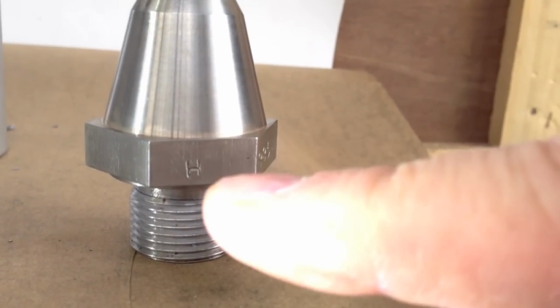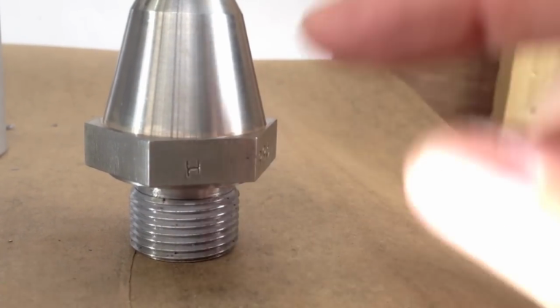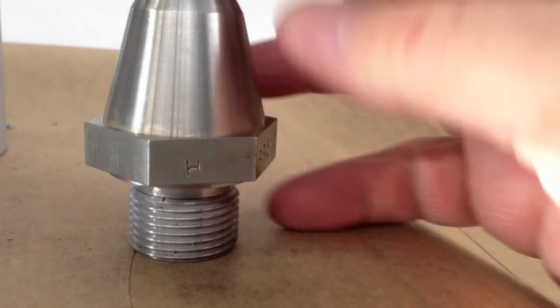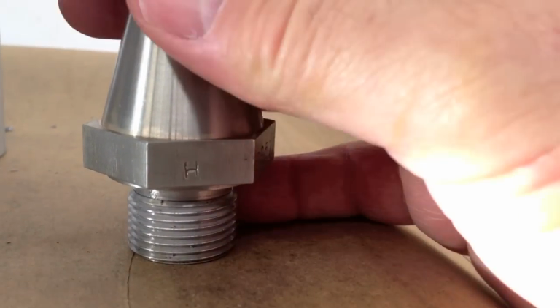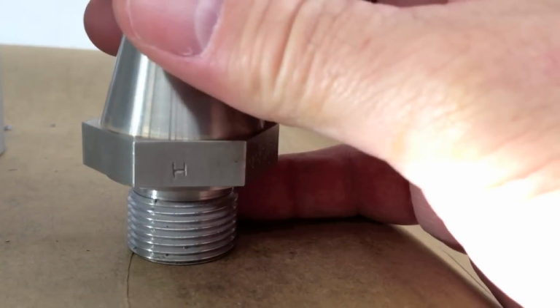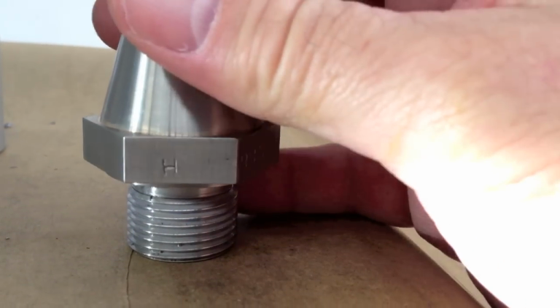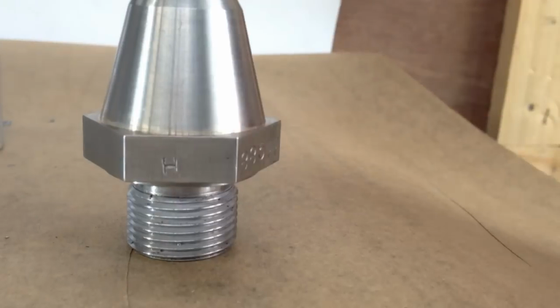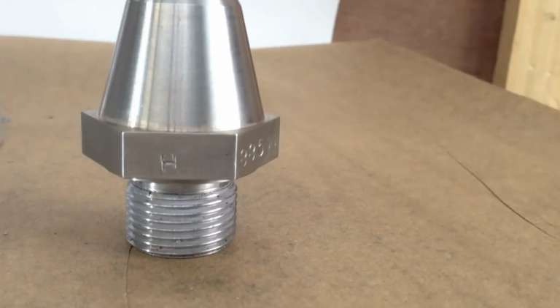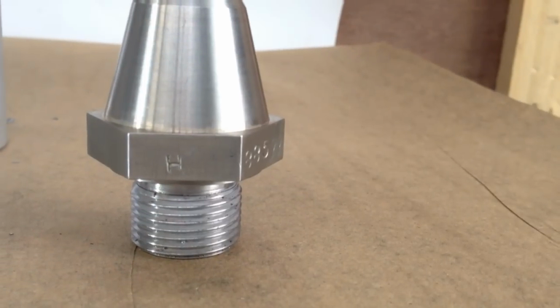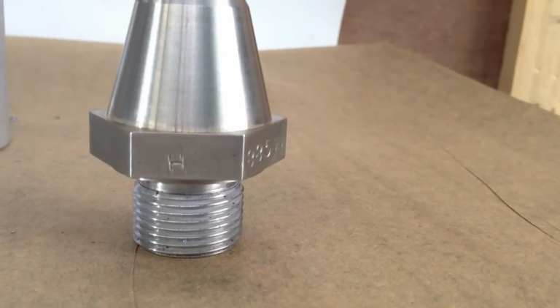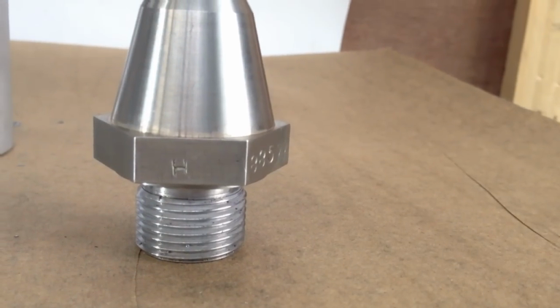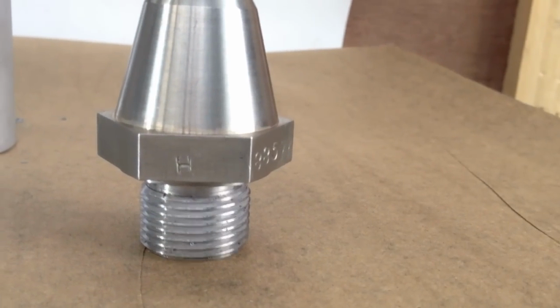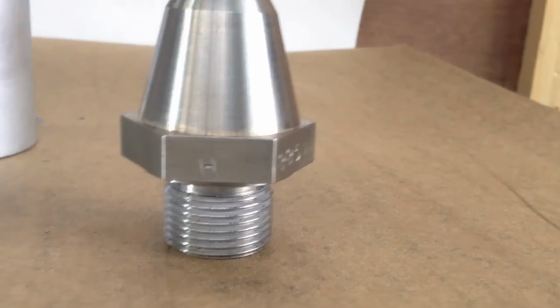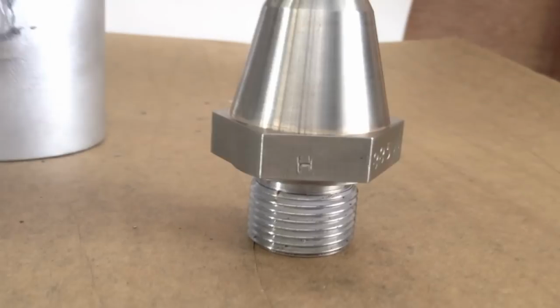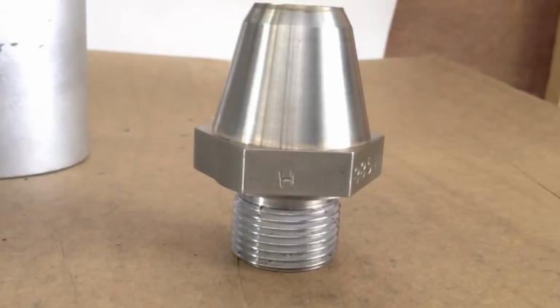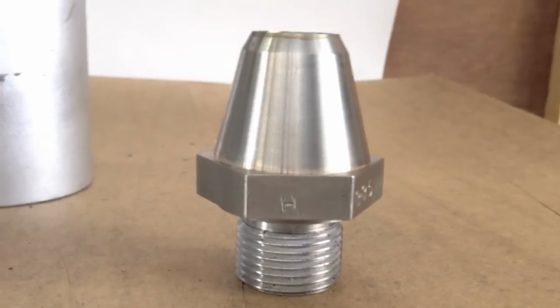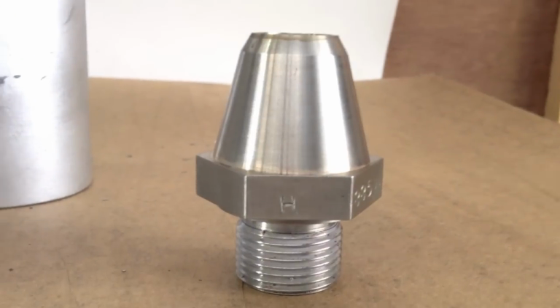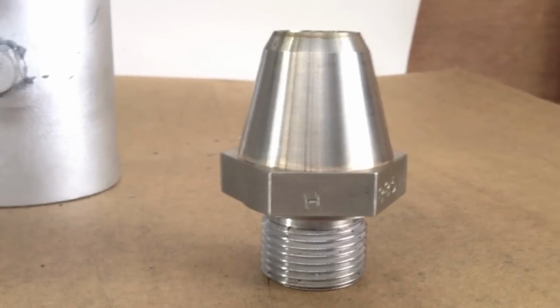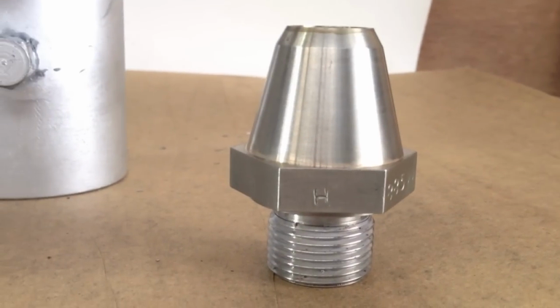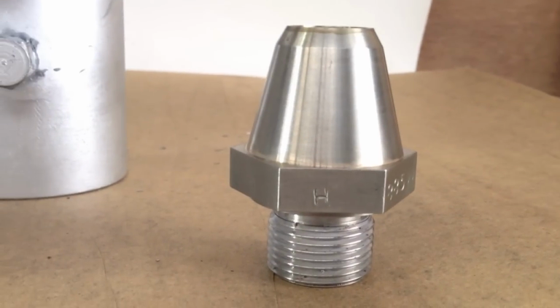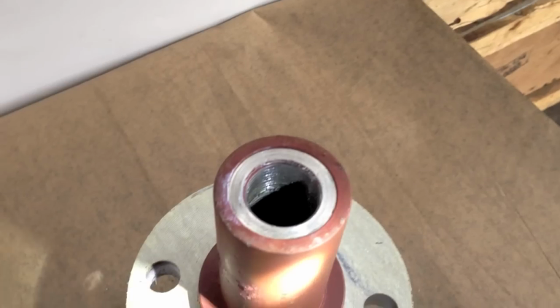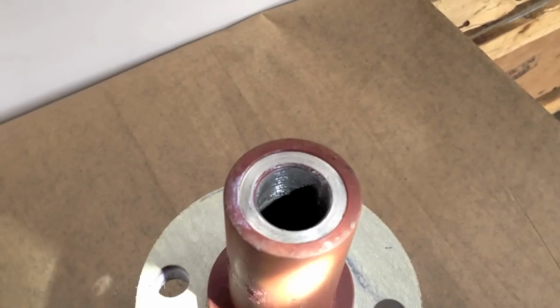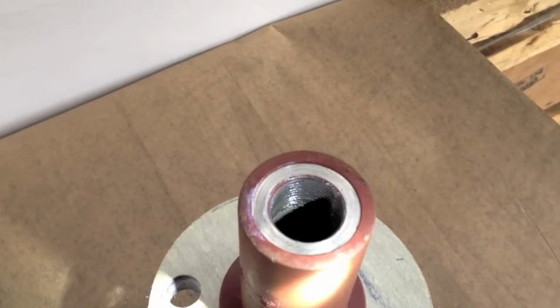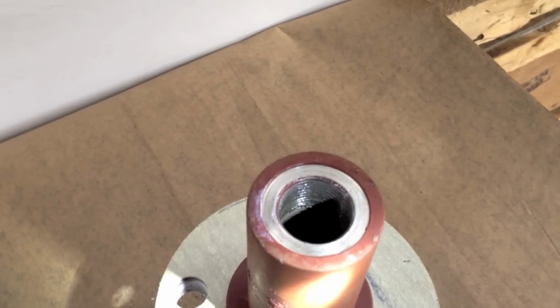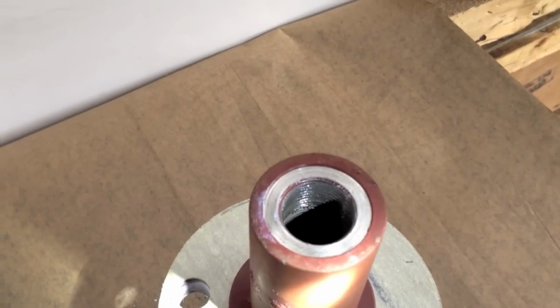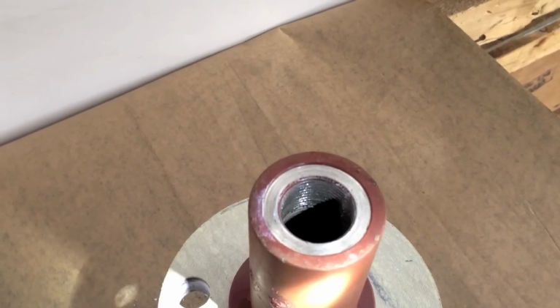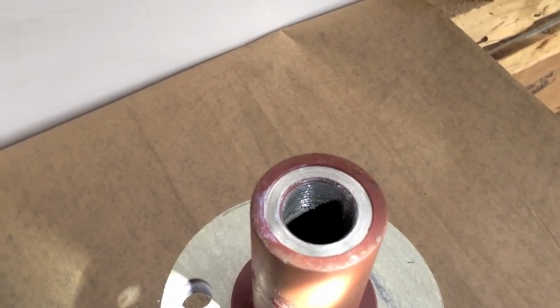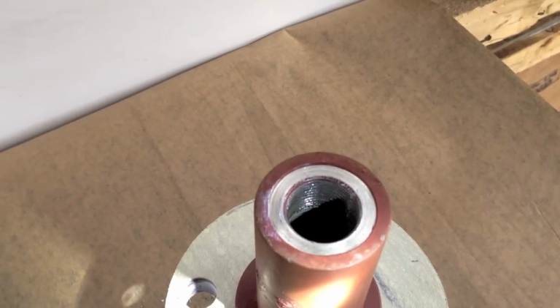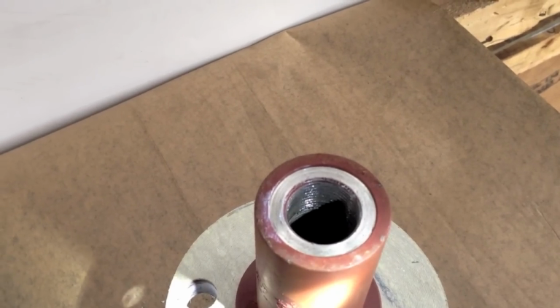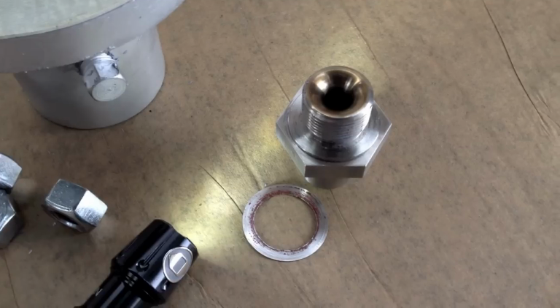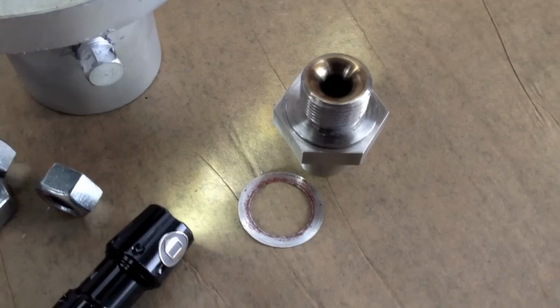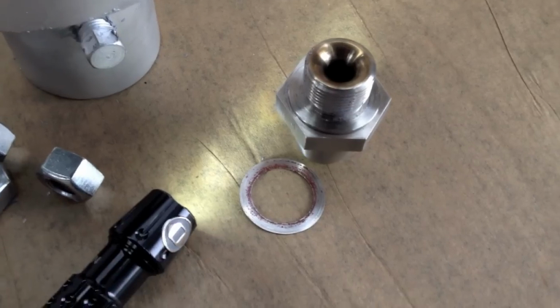It also shows what jet this is used for. H stands for a hogger, Z for Z stage, Y for Y stage, and so on.